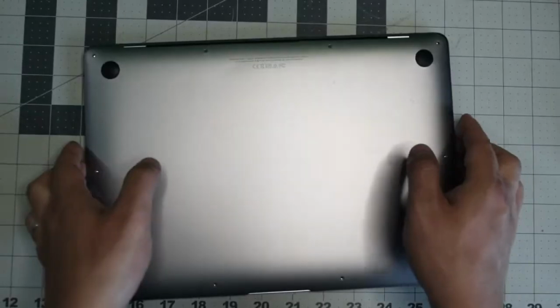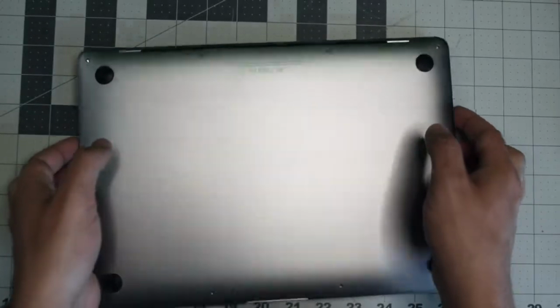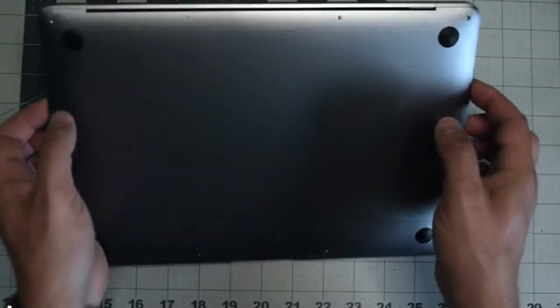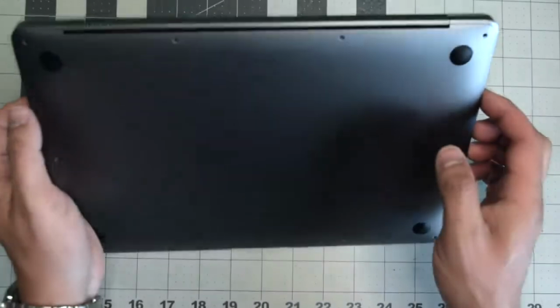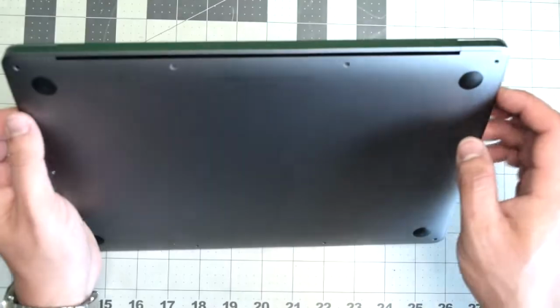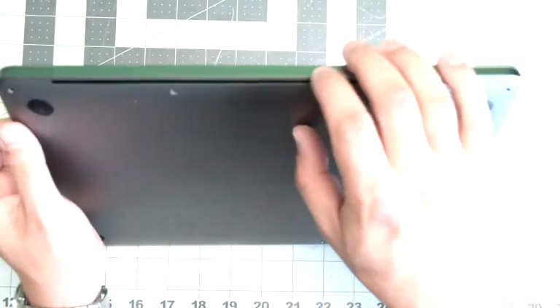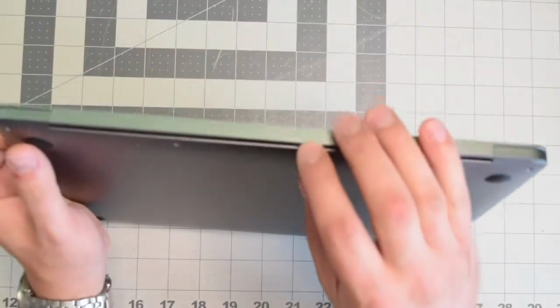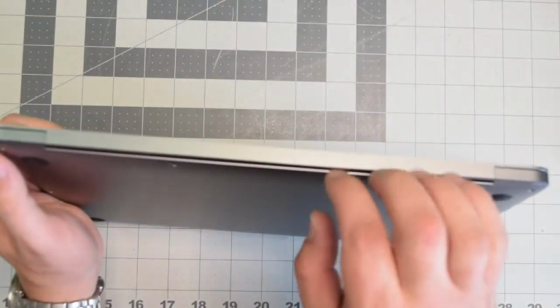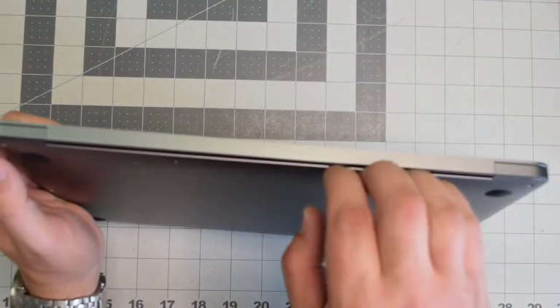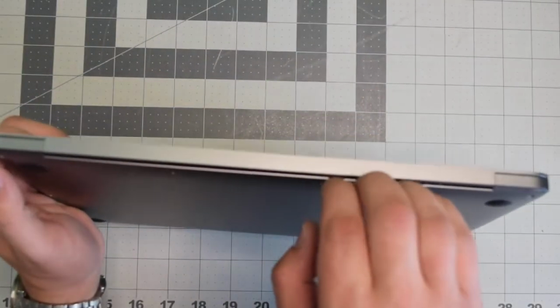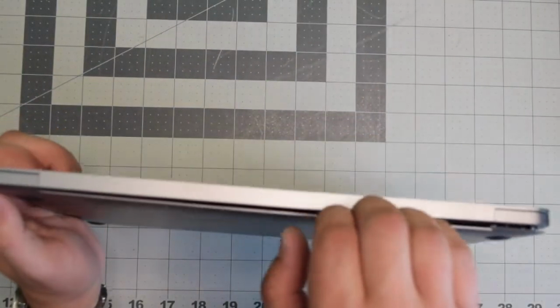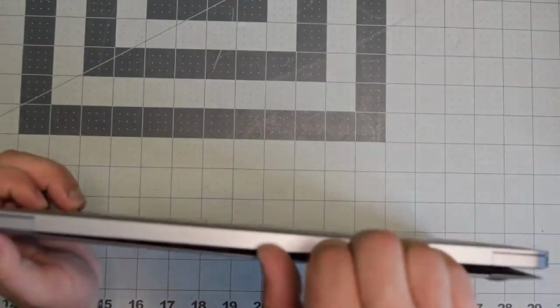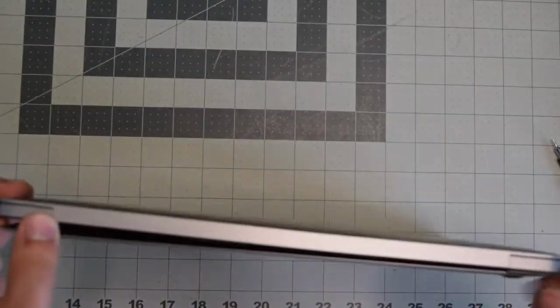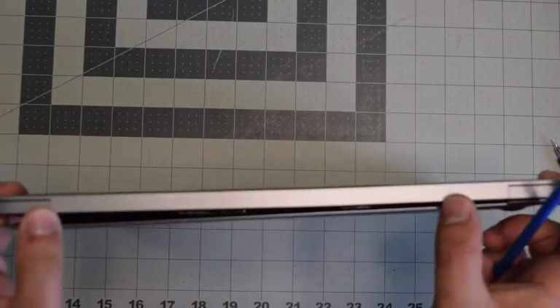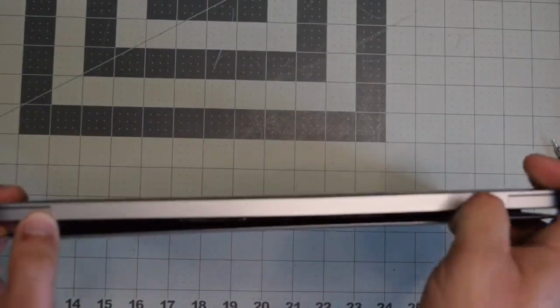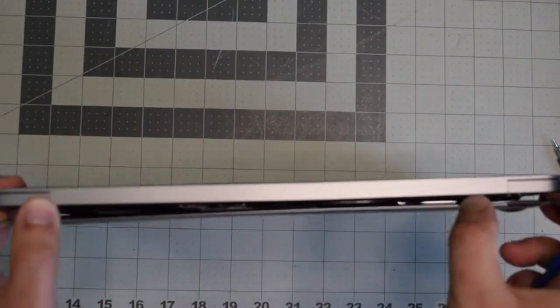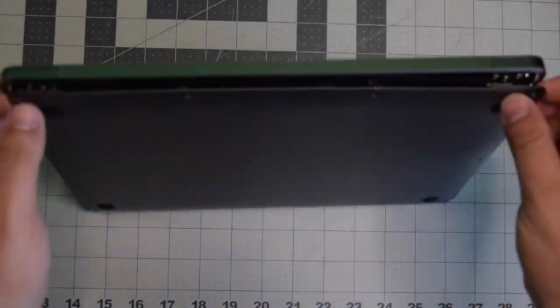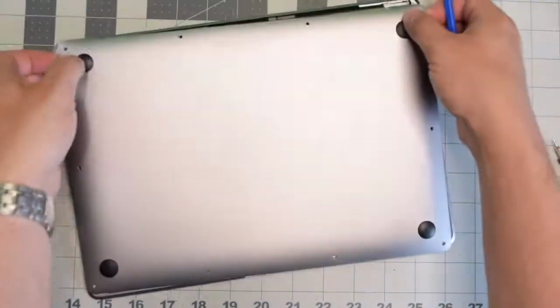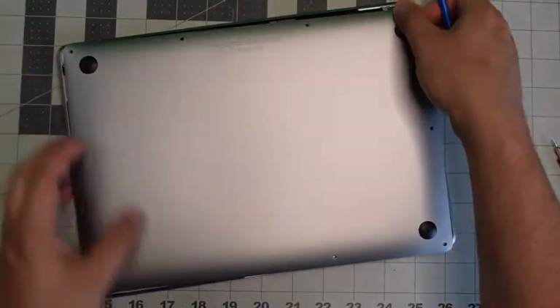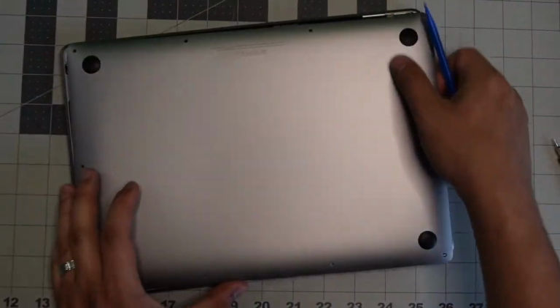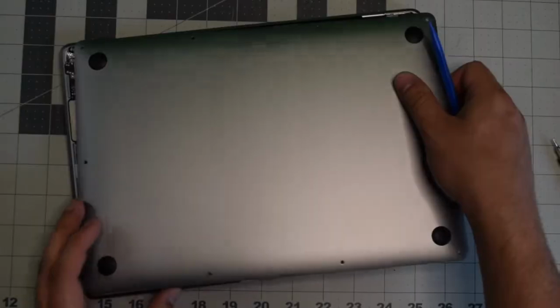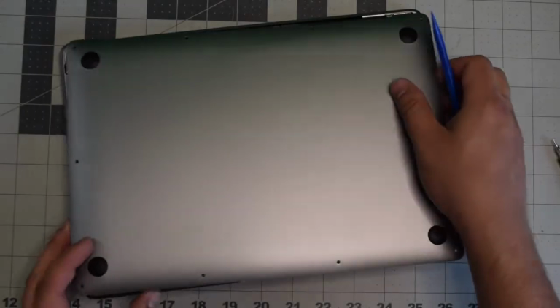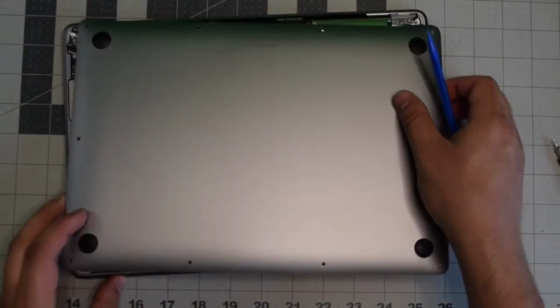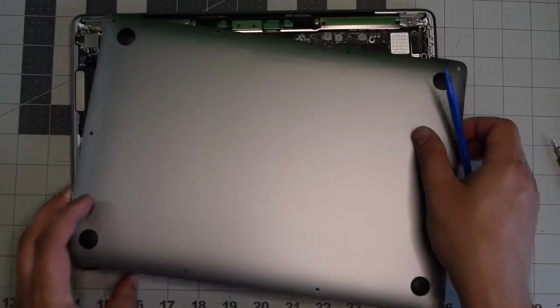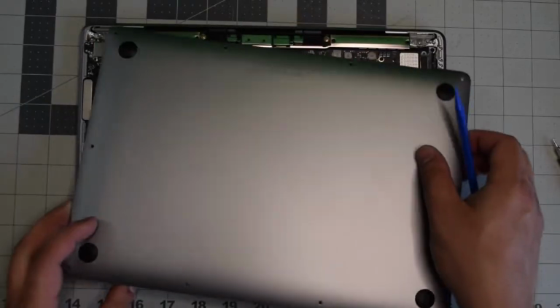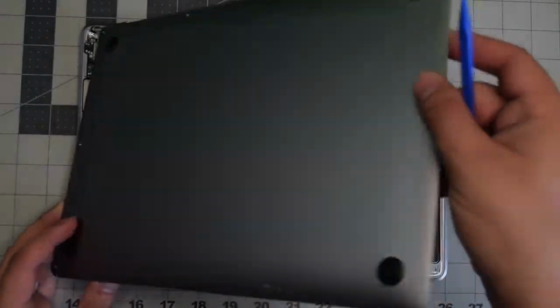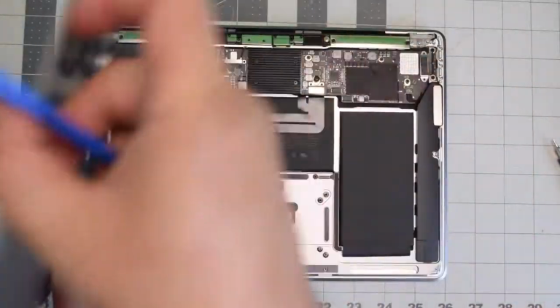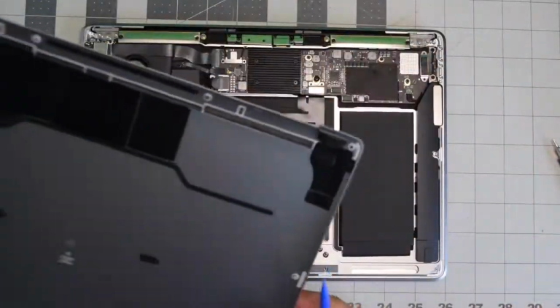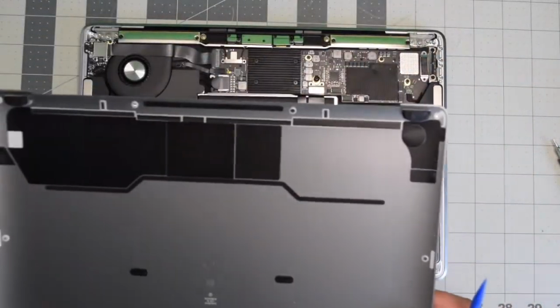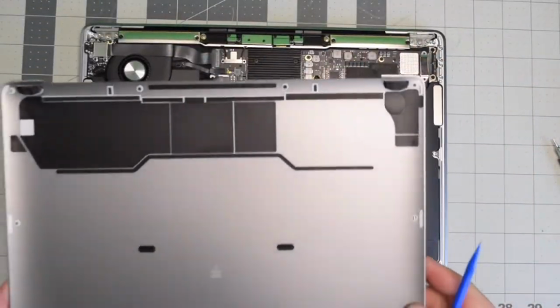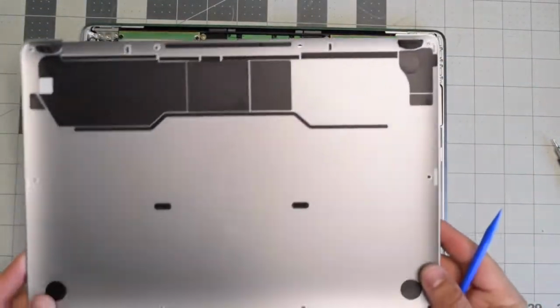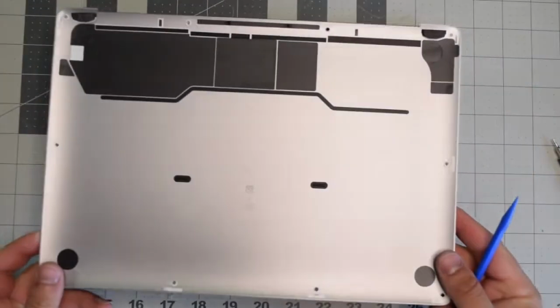Once the screws are removed, lift up the MacBook. You'll need to pry apart the cover — it's clipped in, so with just a little bit of resistance you should be able to pop it right off. Before we proceed, we need to pull the power on the battery.